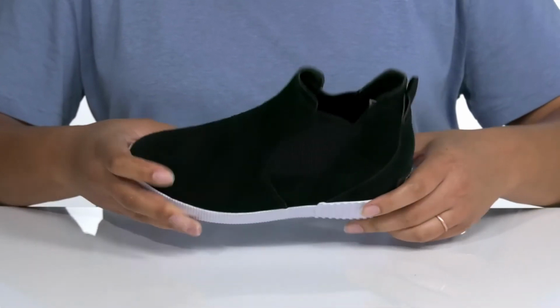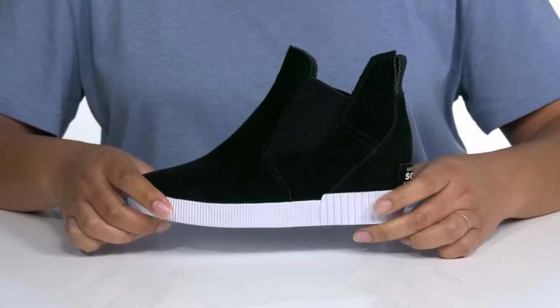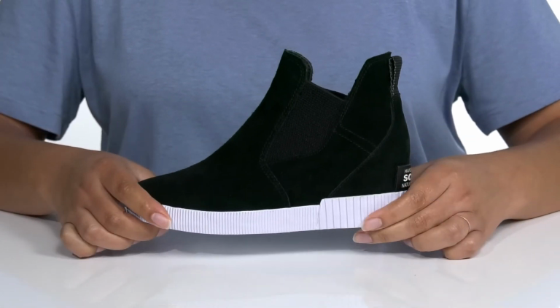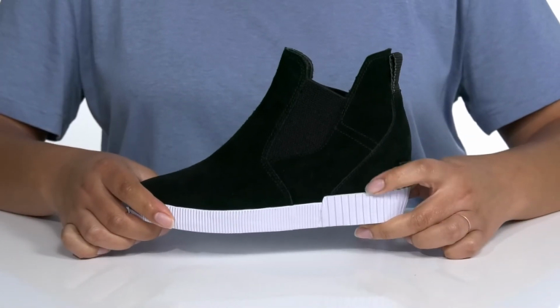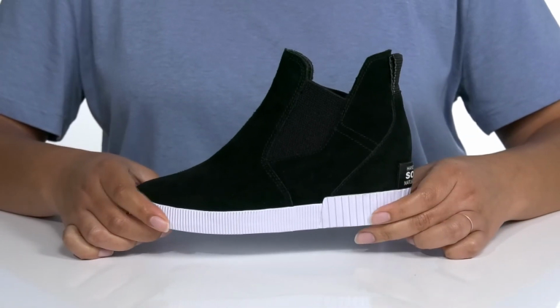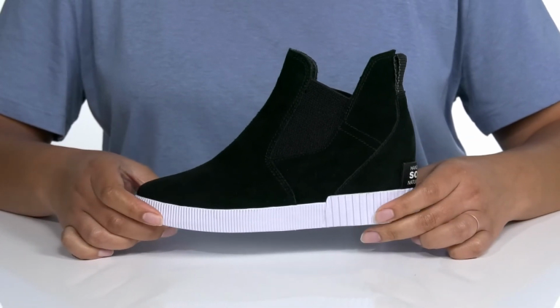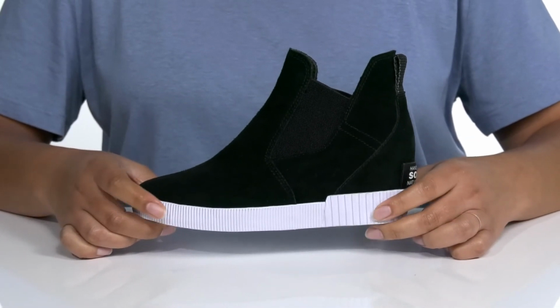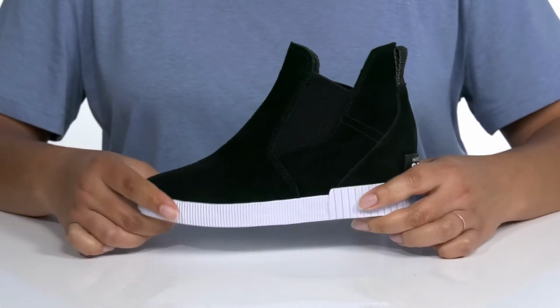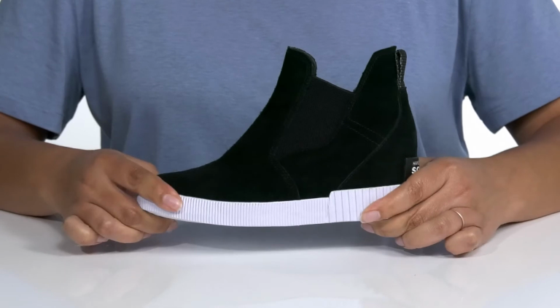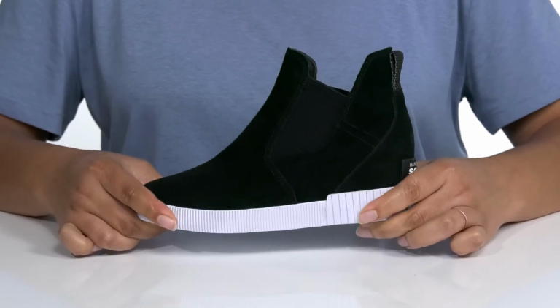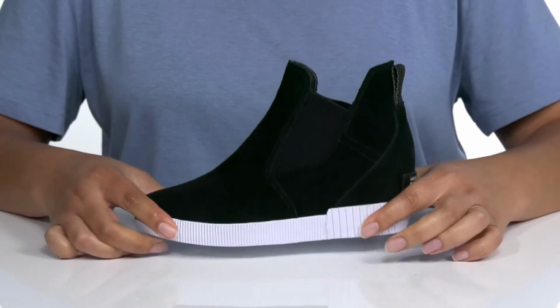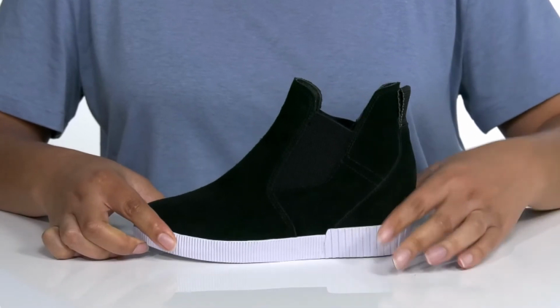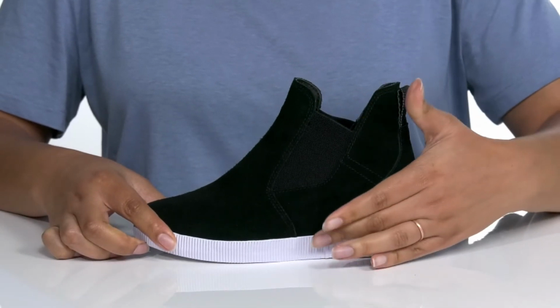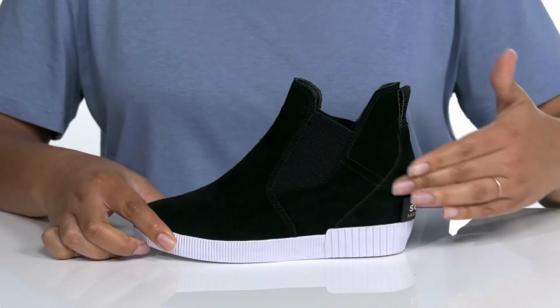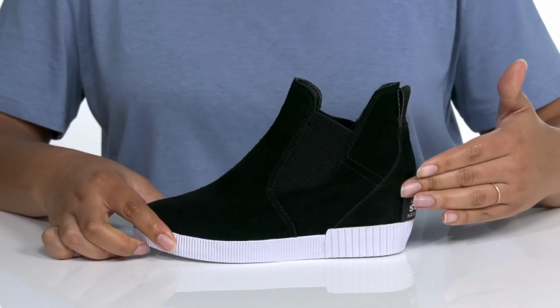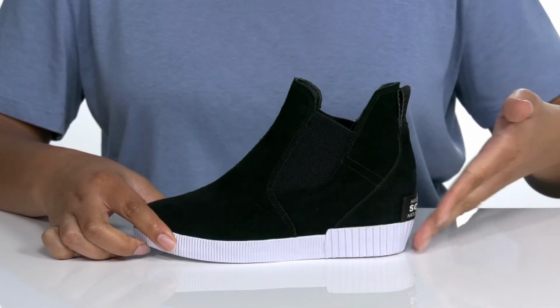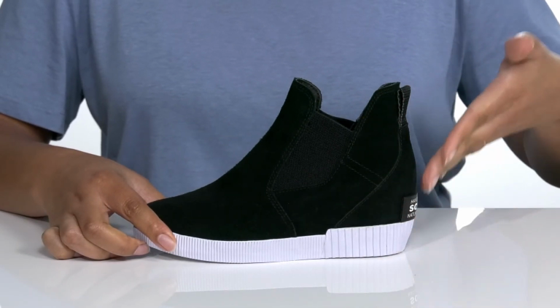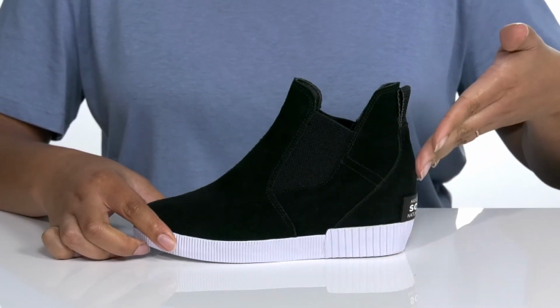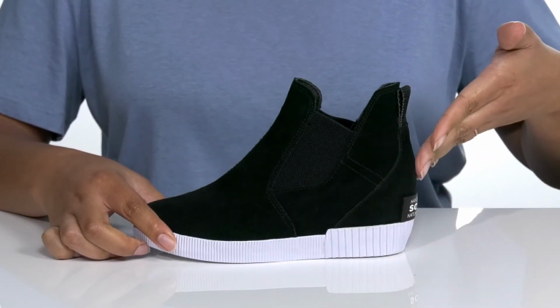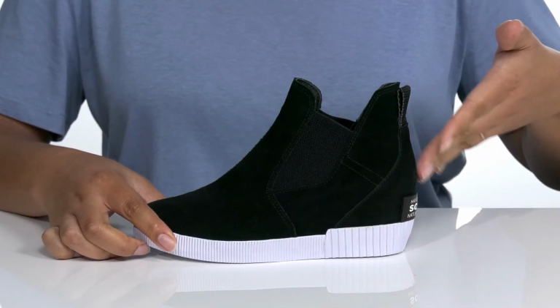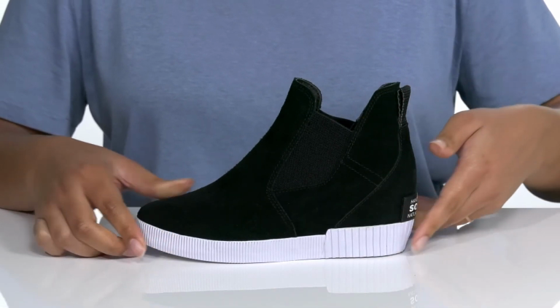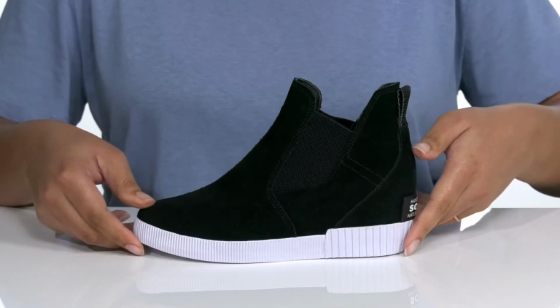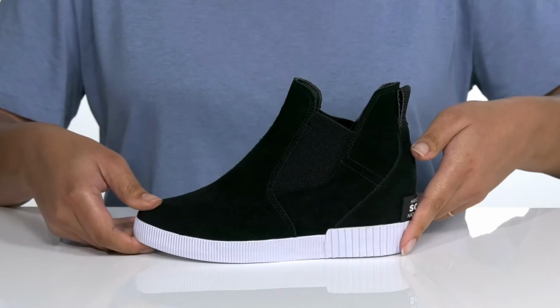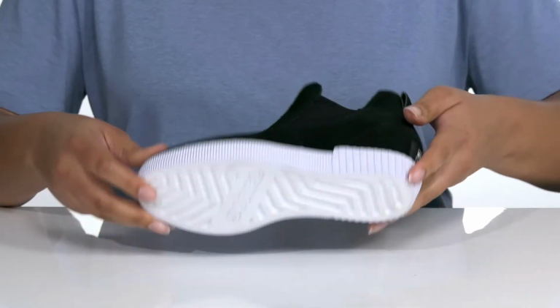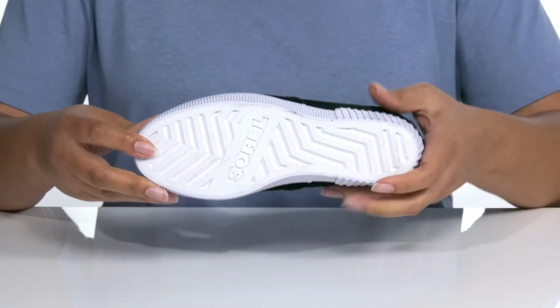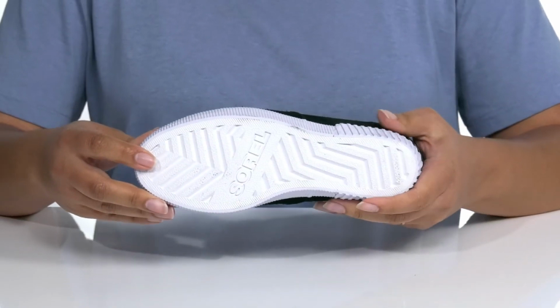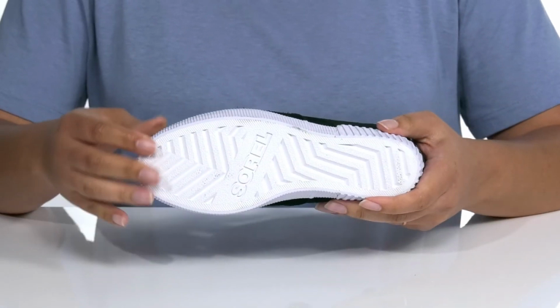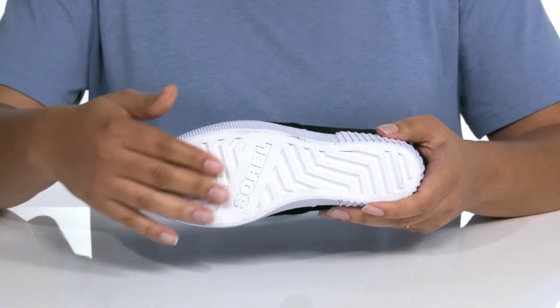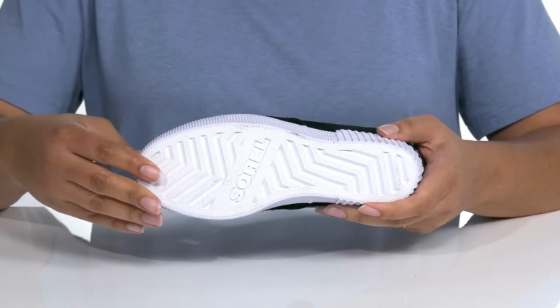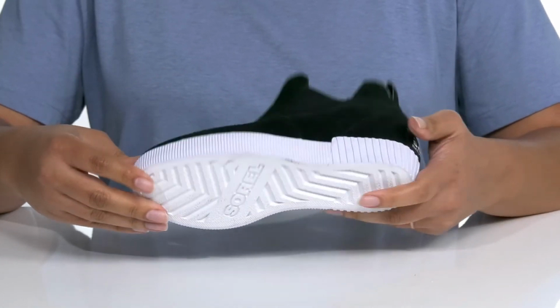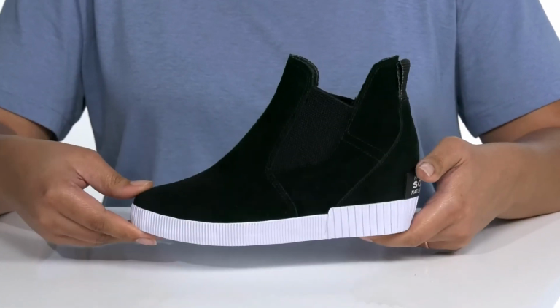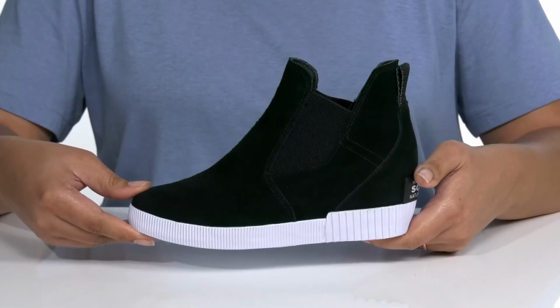The midsole has a very contrasting look that'll stand out, with a sturdy build and a hidden wedge so you get about a 2-inch boost in height. It's all on top of a durable synthetic outsole that is grippy for traction.